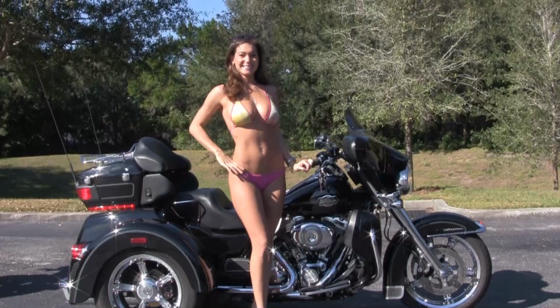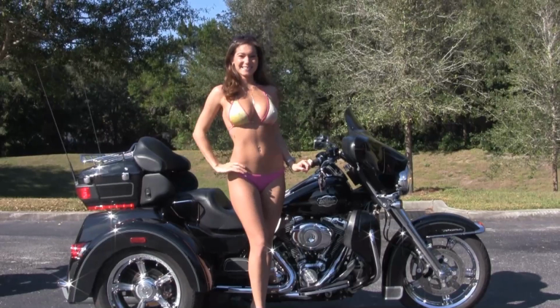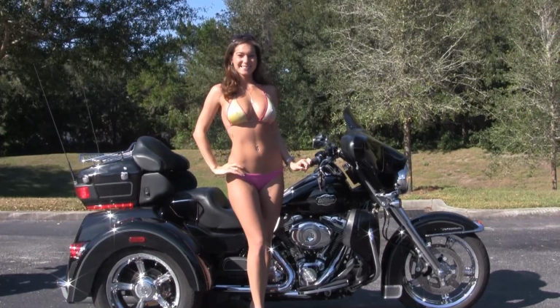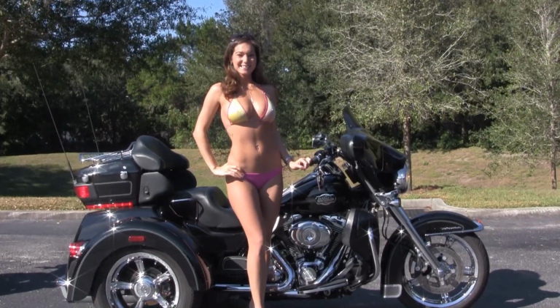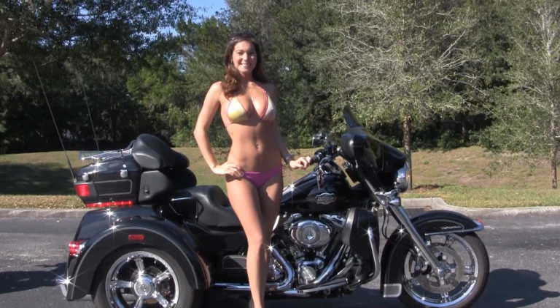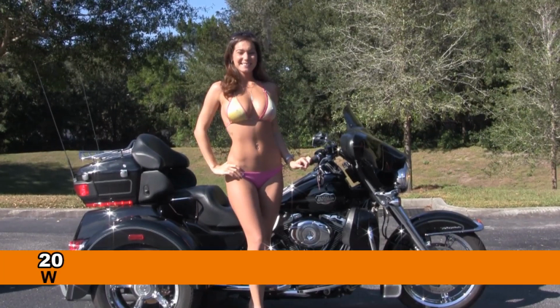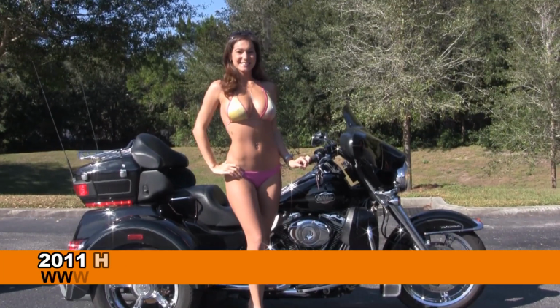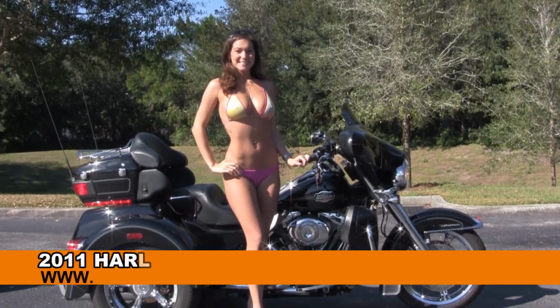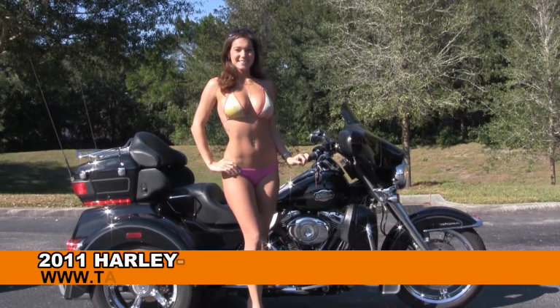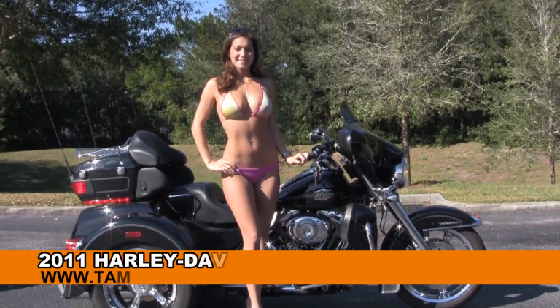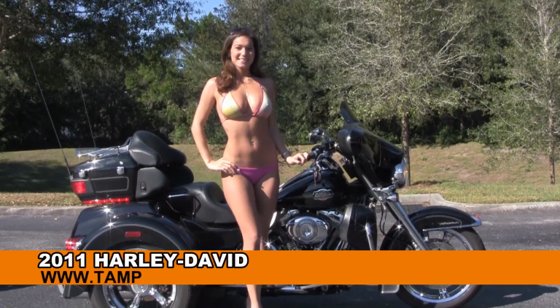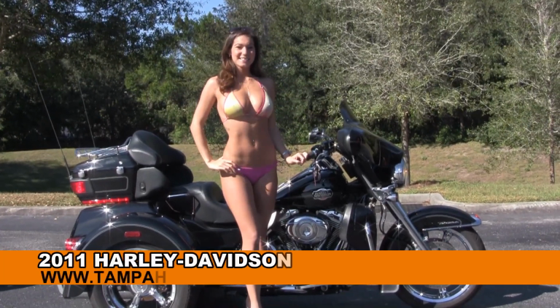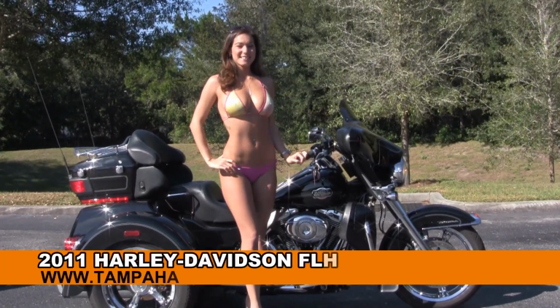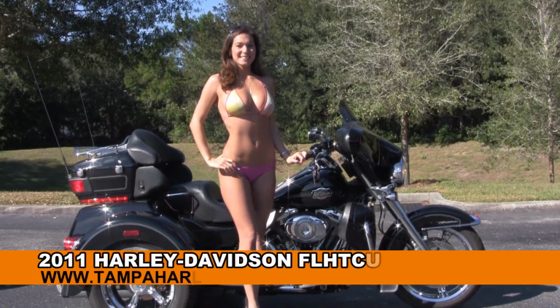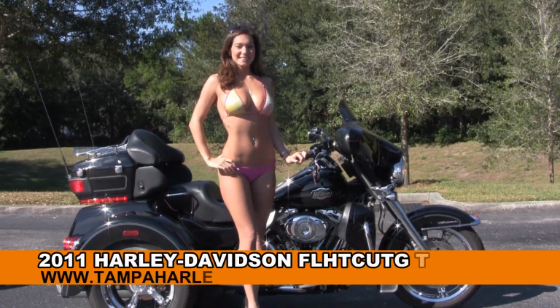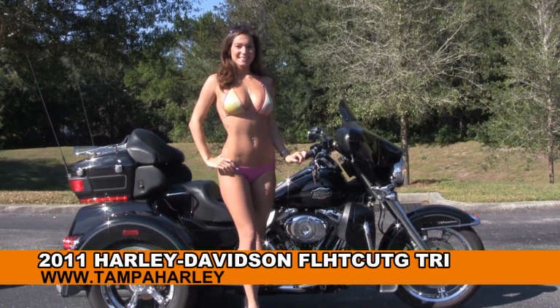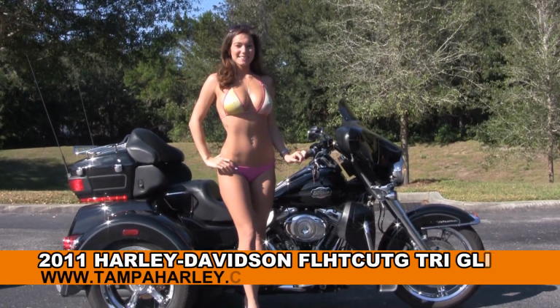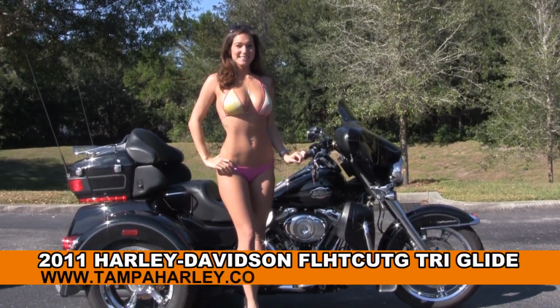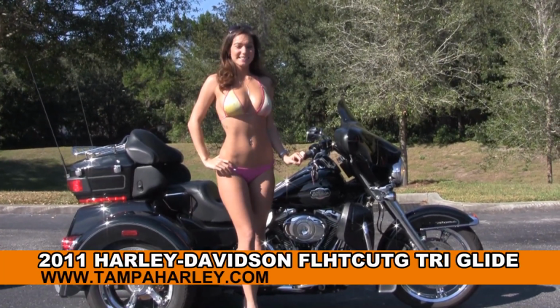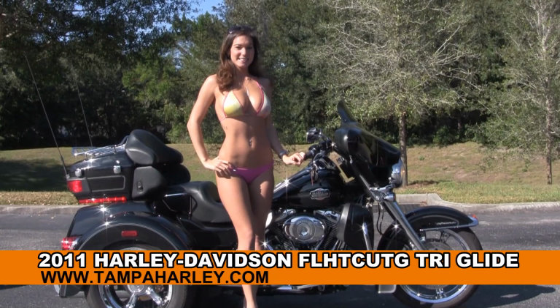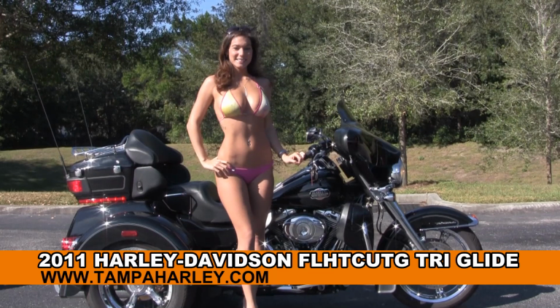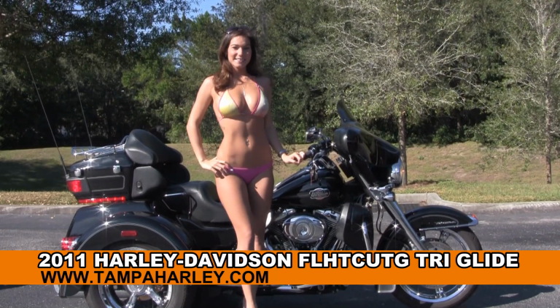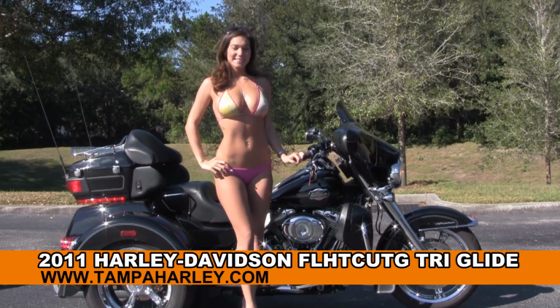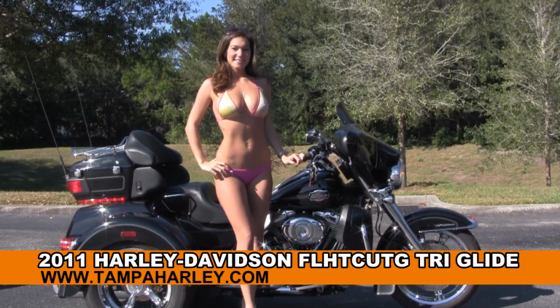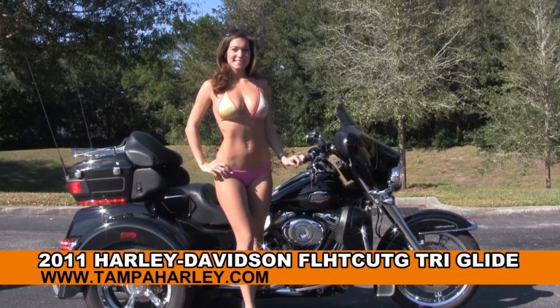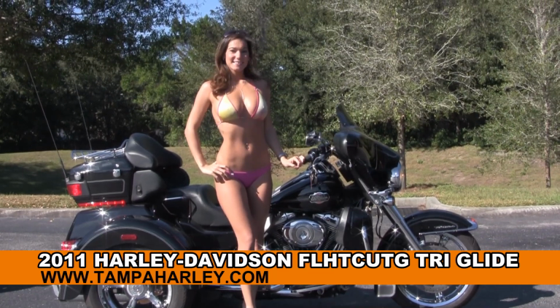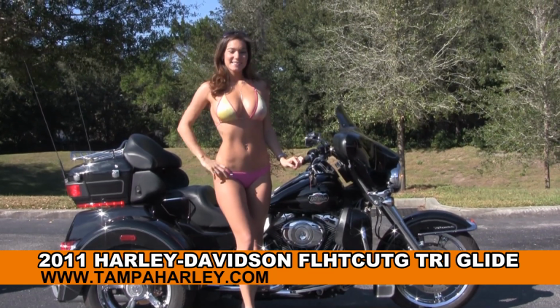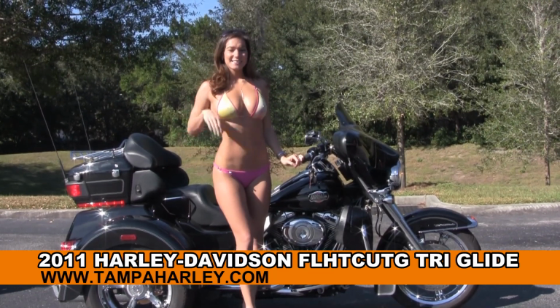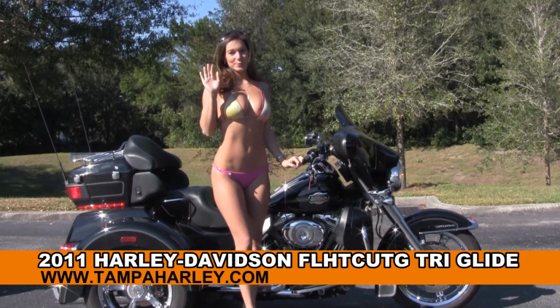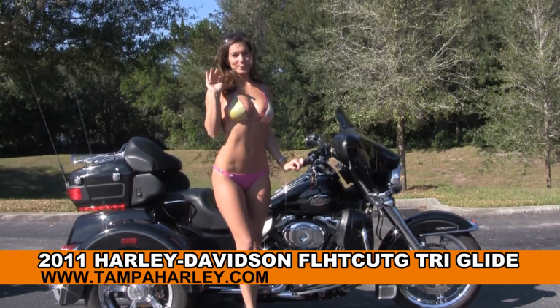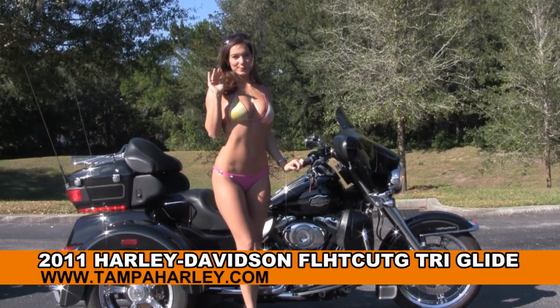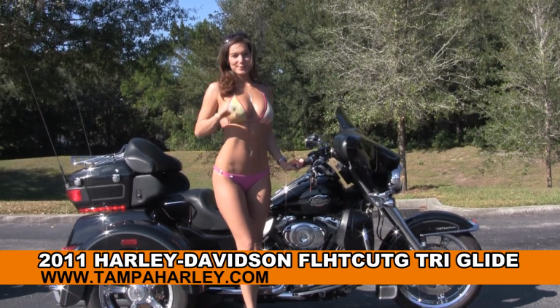Welcome everyone to the world famous Harley-Davidson Newport Richey. Today I've got for you this terrific used 2011 Tri-Glide Ultra, and to show it off we've got Brie.